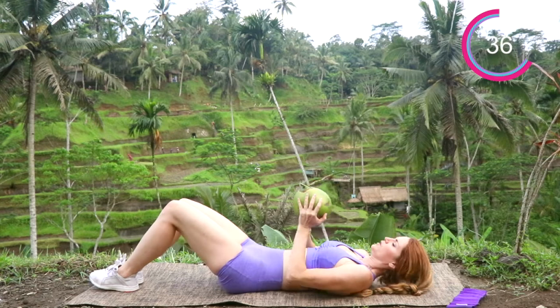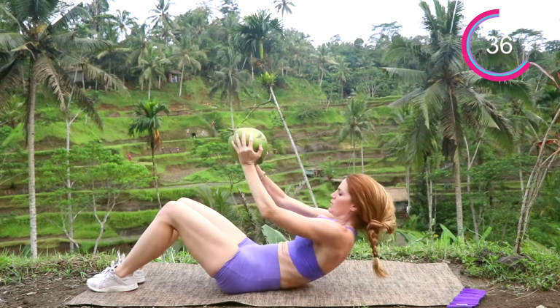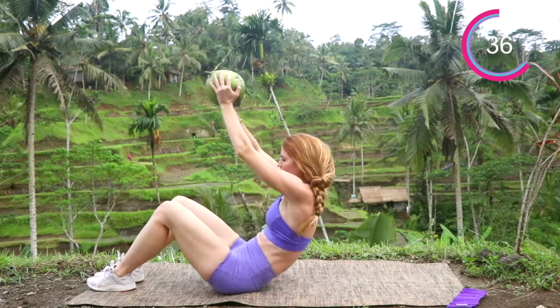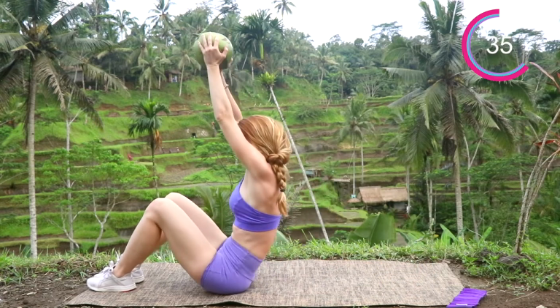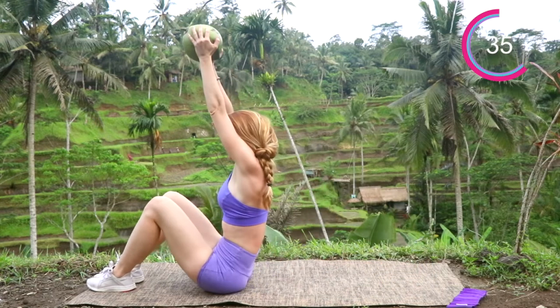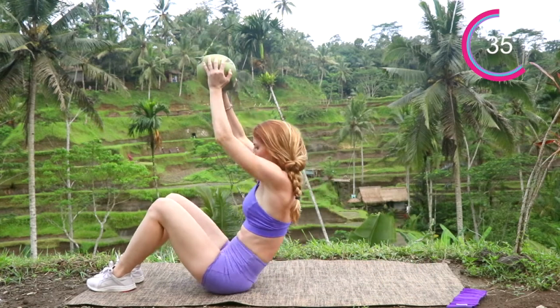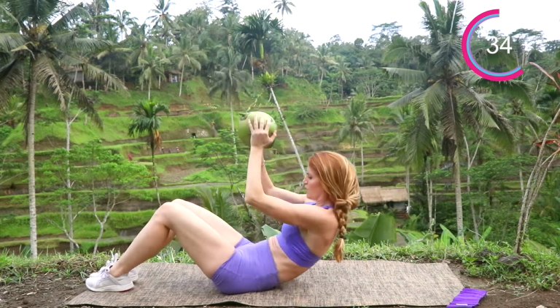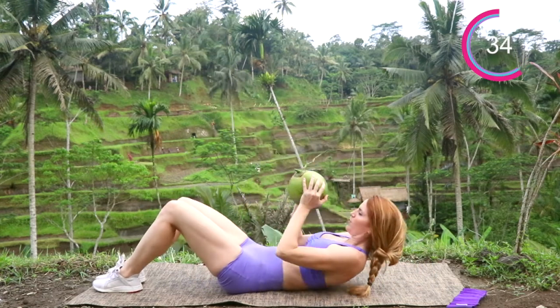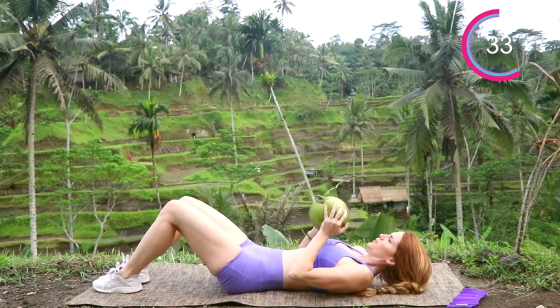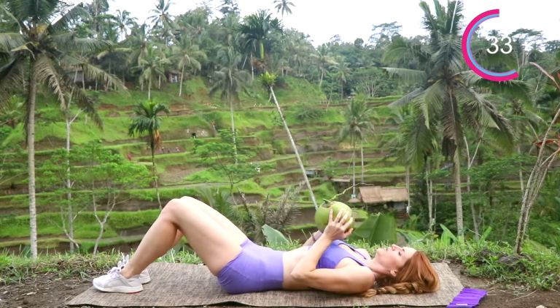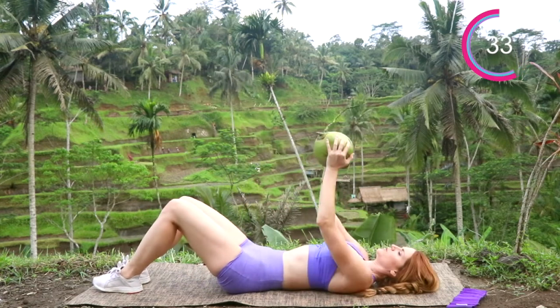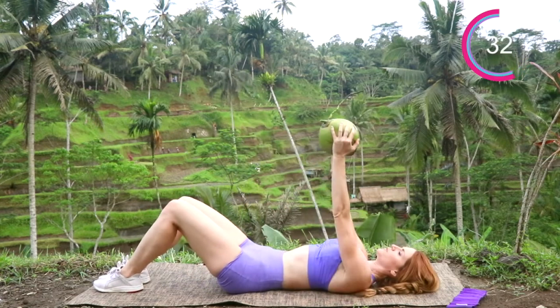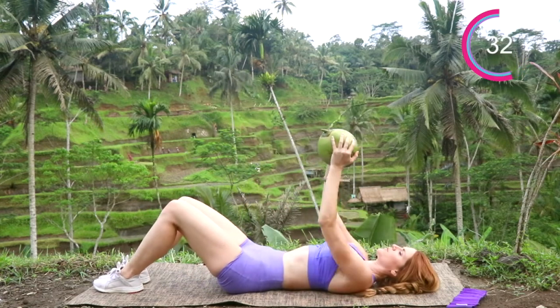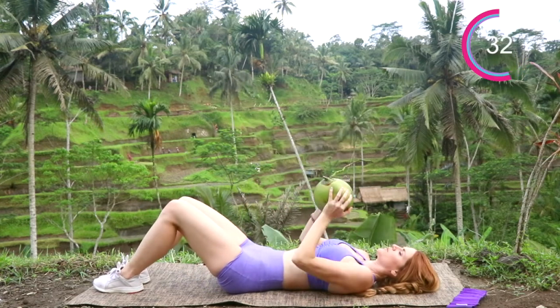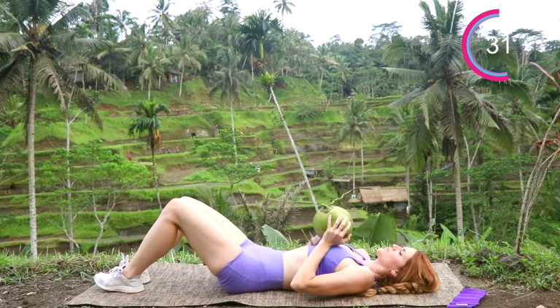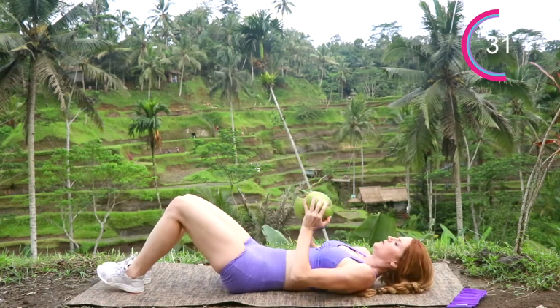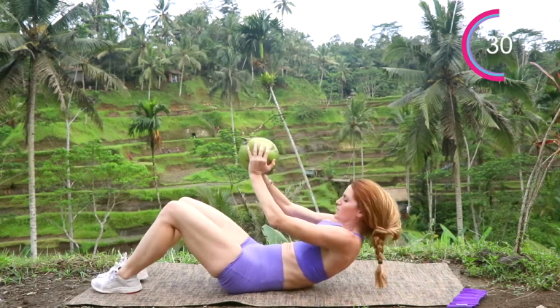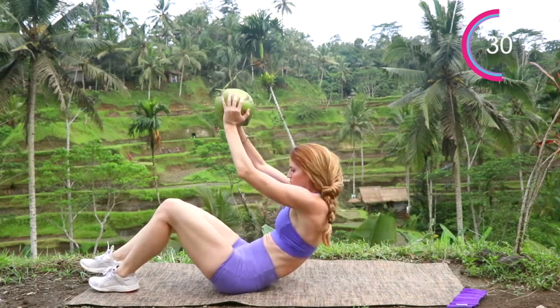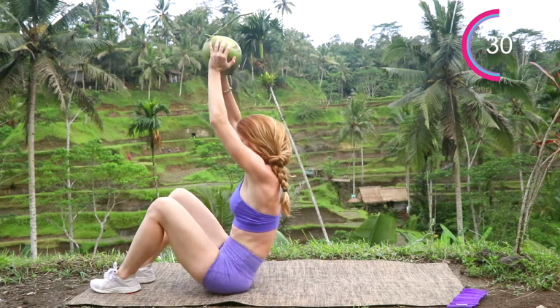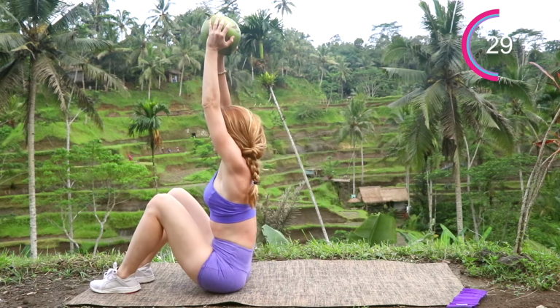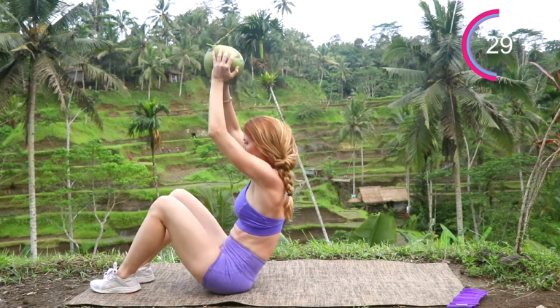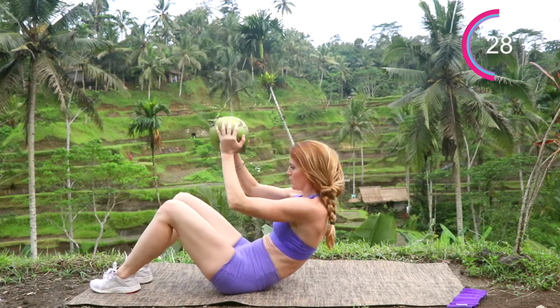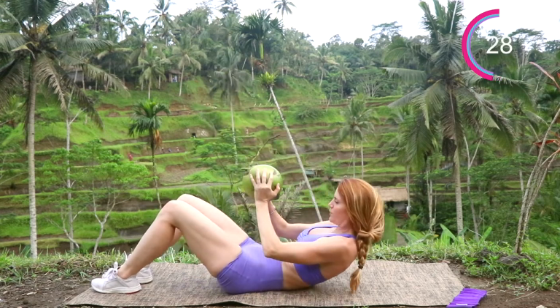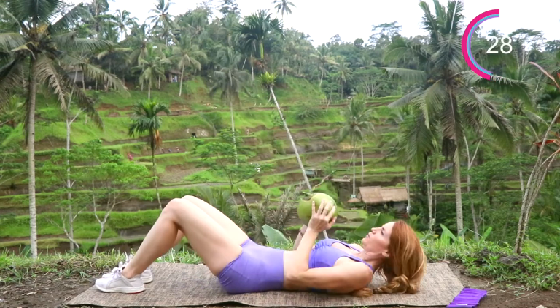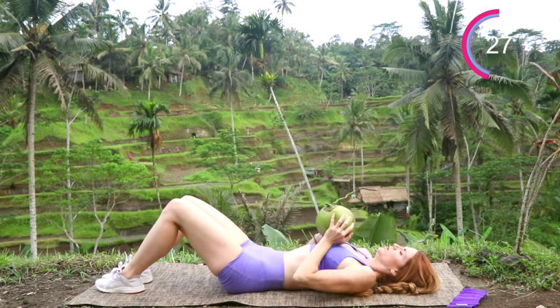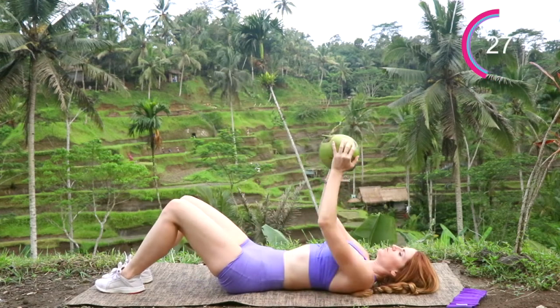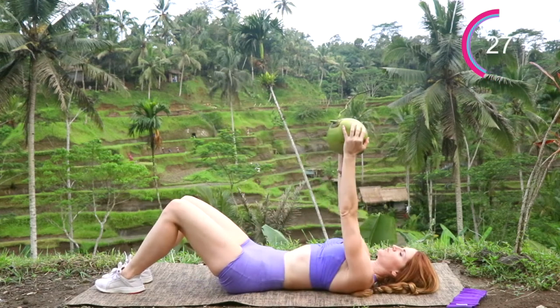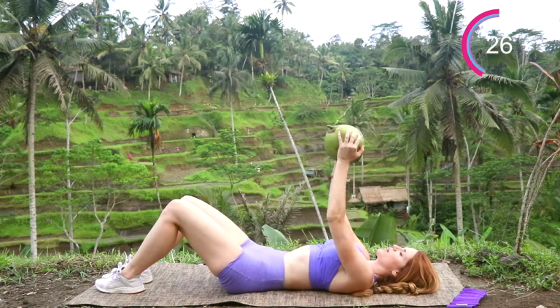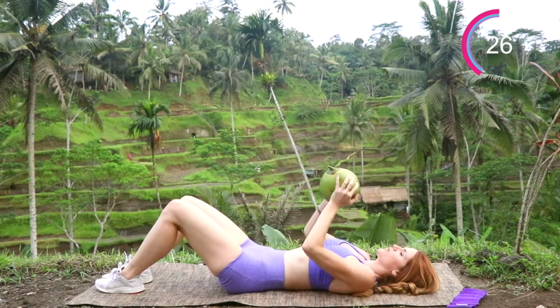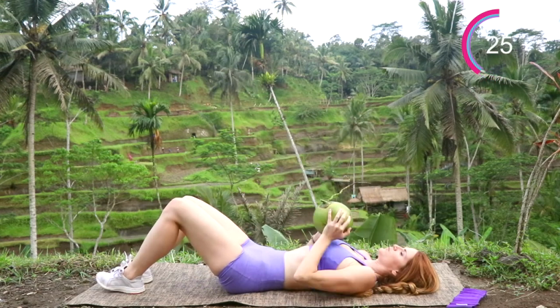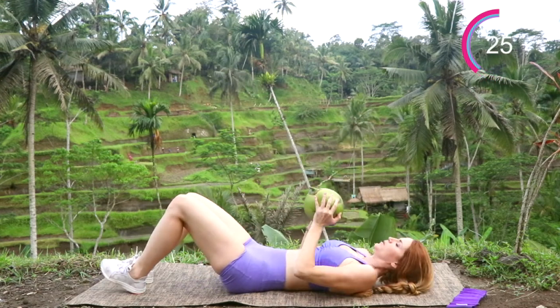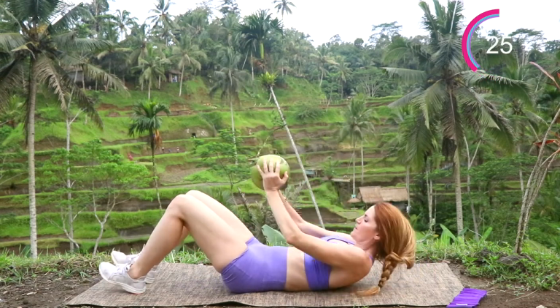This is a circuit, so complete as many rounds as you can and go ahead and comment down in the comment section. I'm excited to see how many rounds you're able to do total with all the workouts combined.